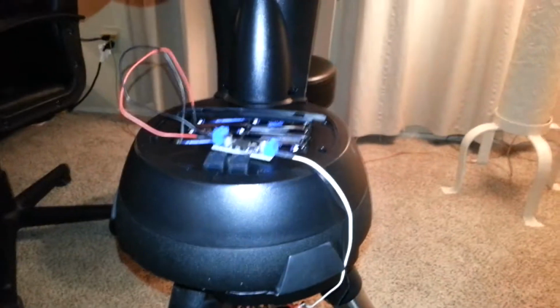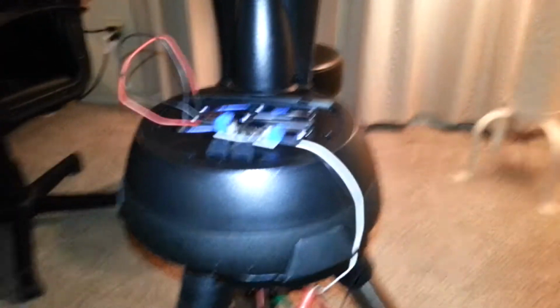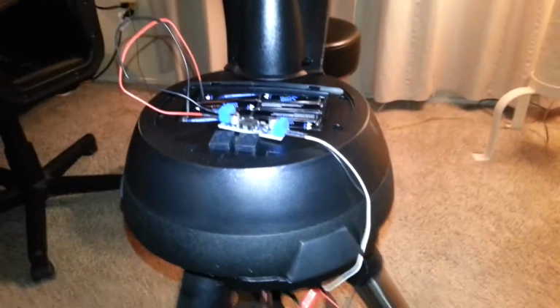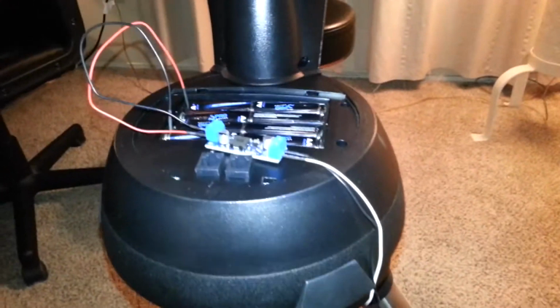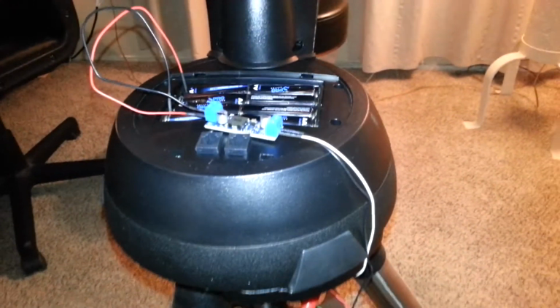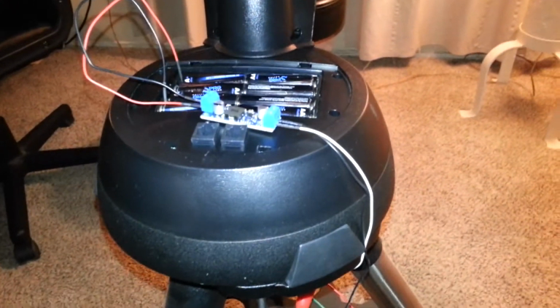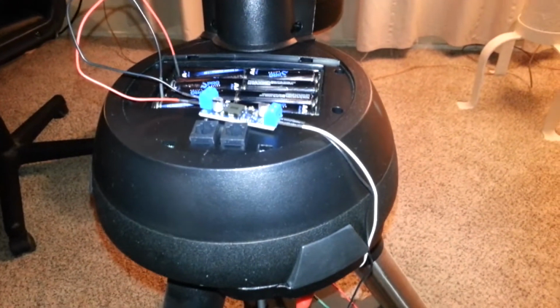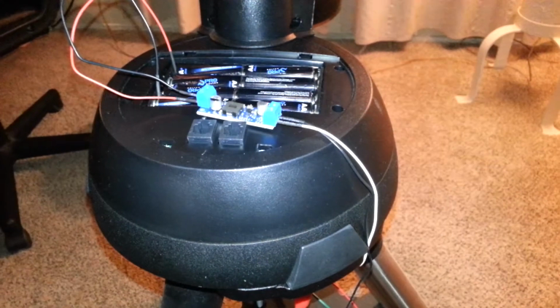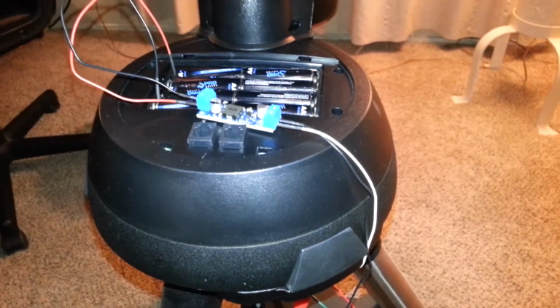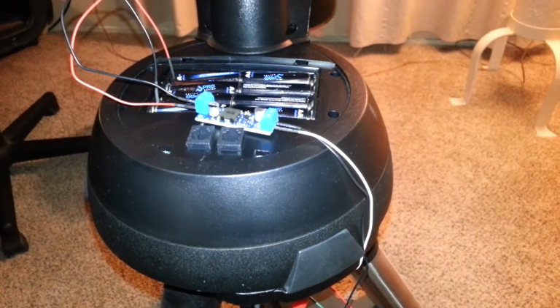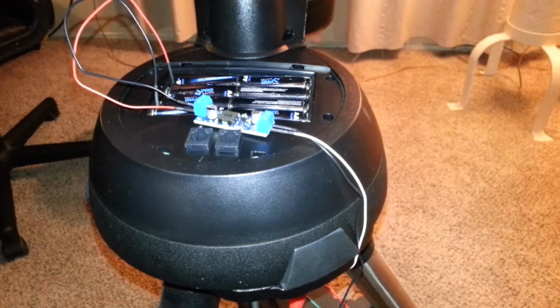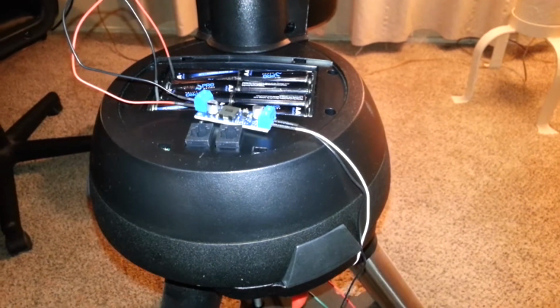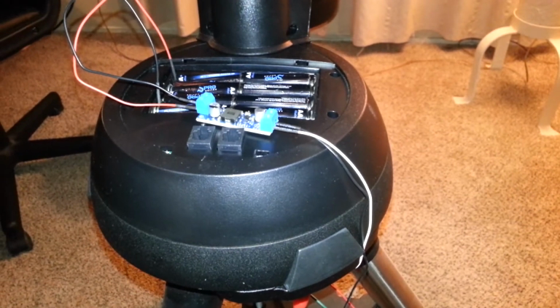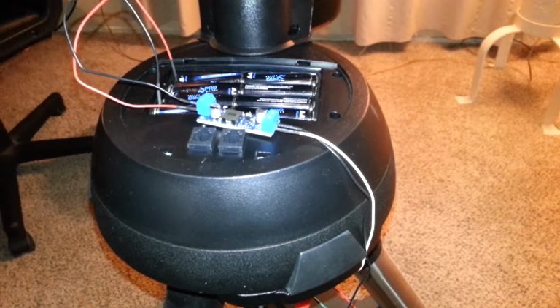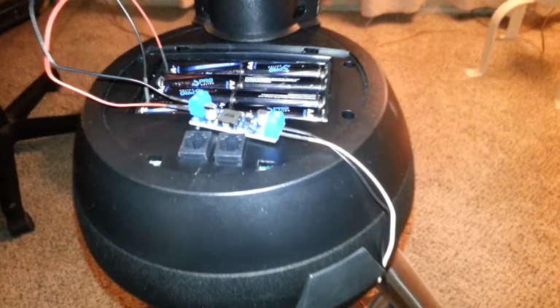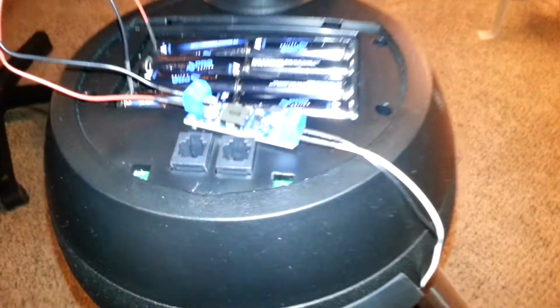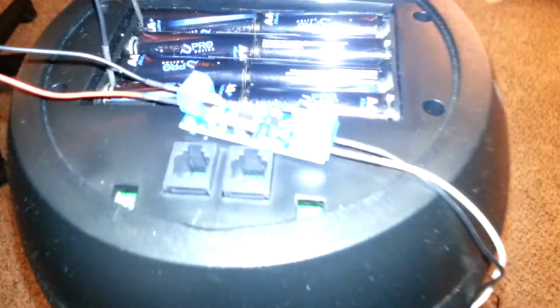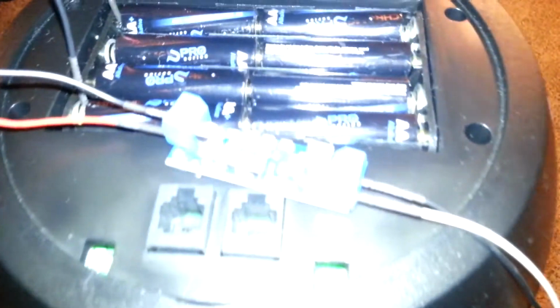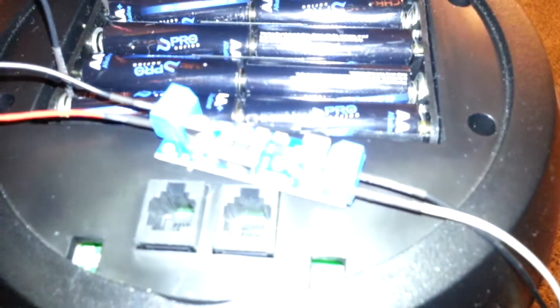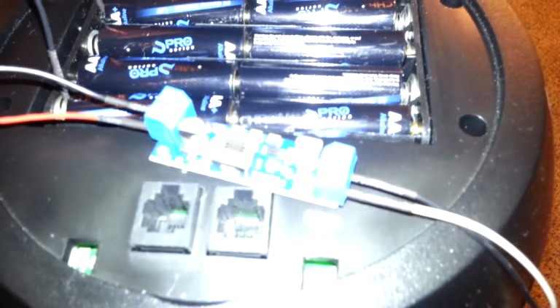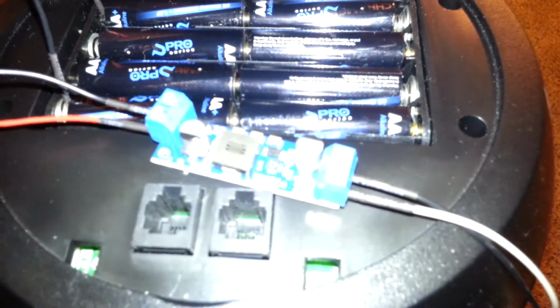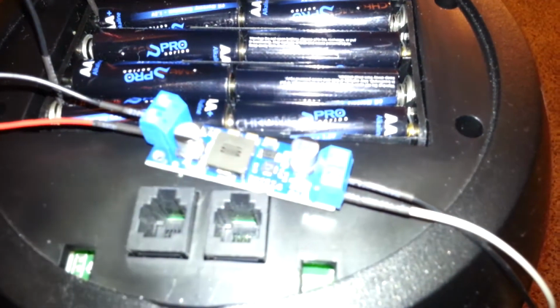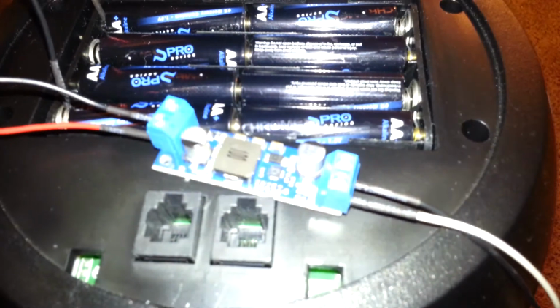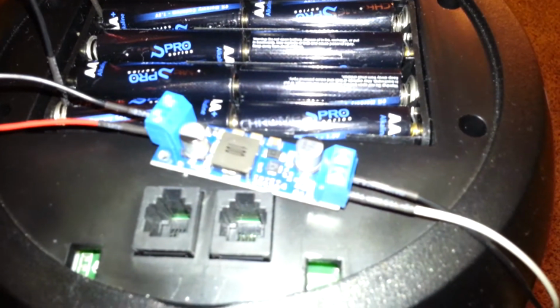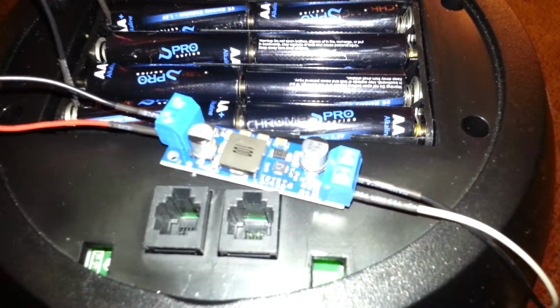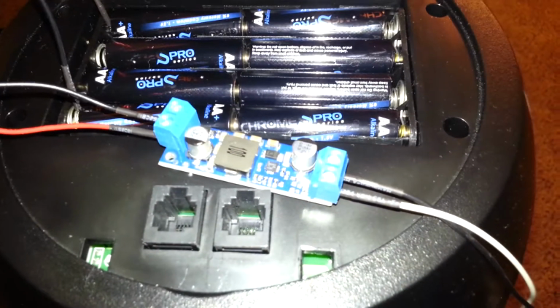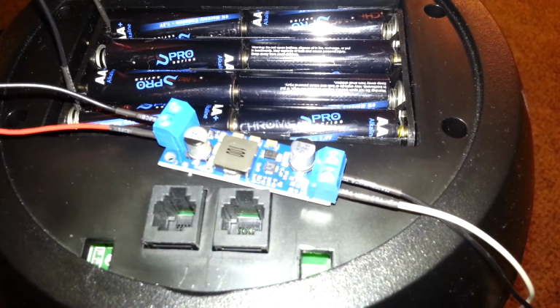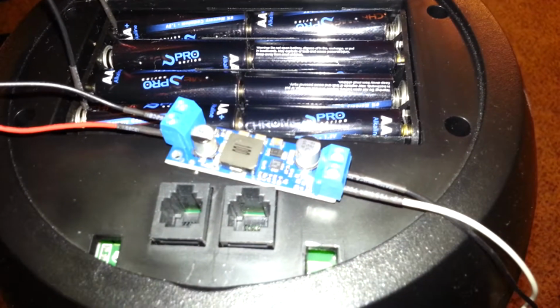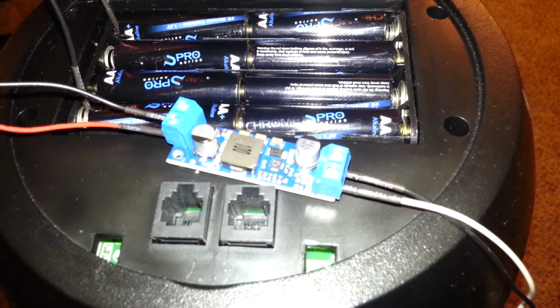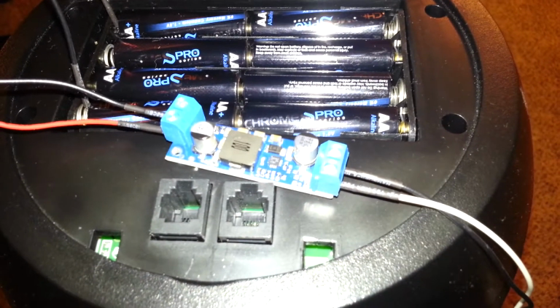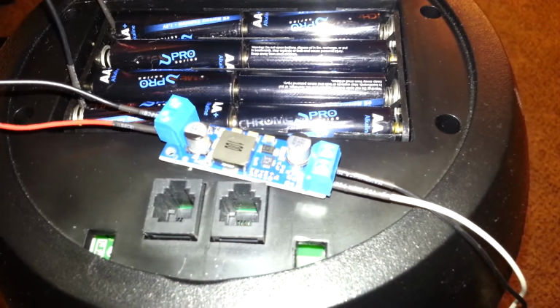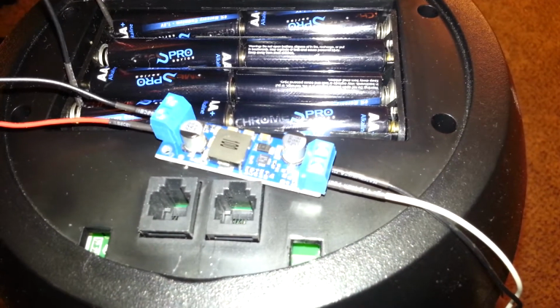Hi there. This is the 12-volt boost converter that I was mentioning in the thread. As you can see here, it's a tiny little thing — it's very easy to fit. I'm eventually going to put it inside the mount.